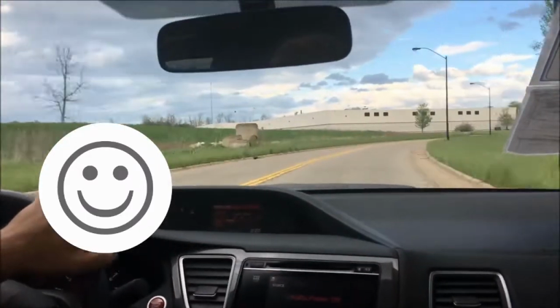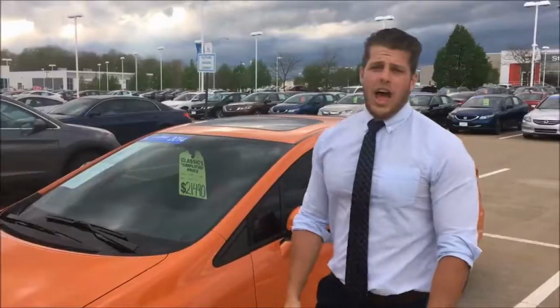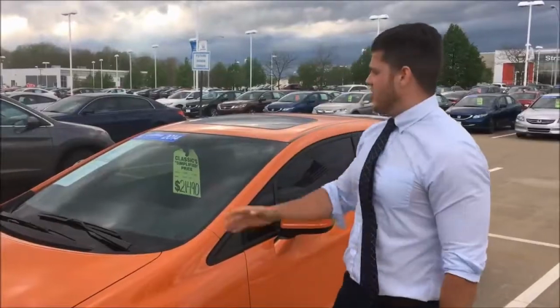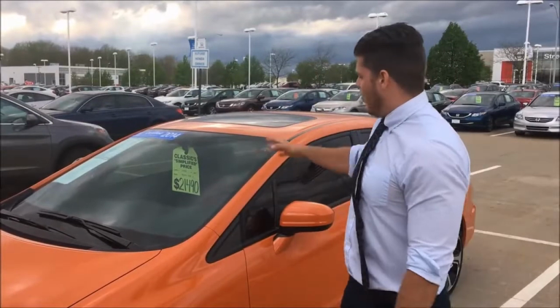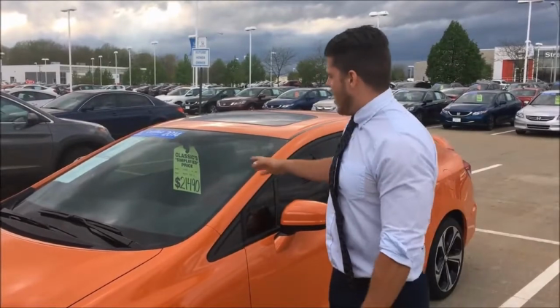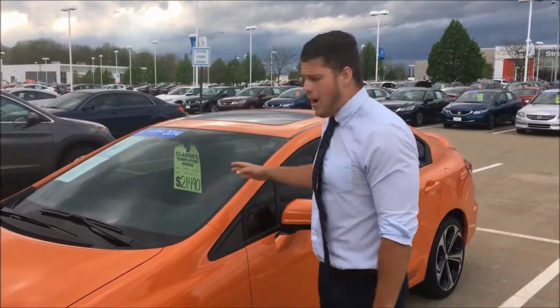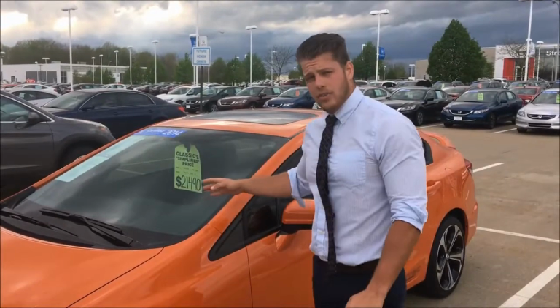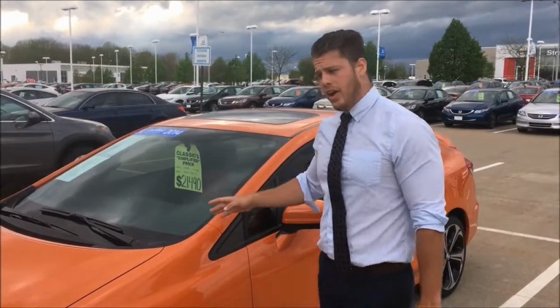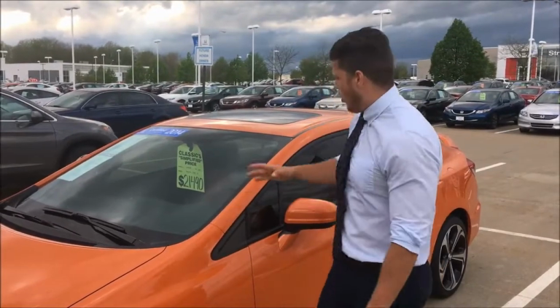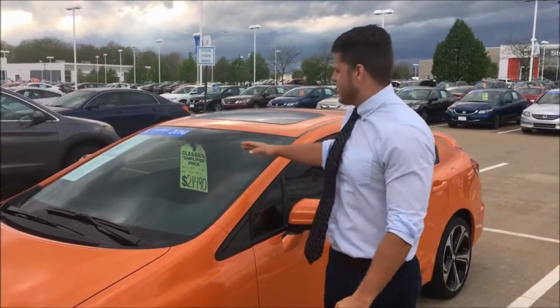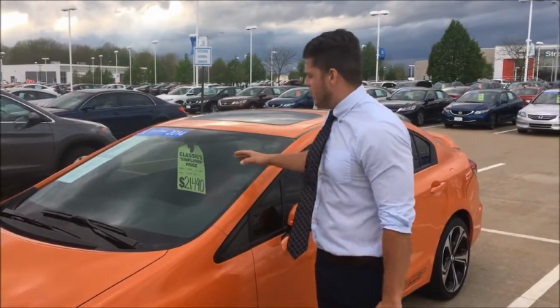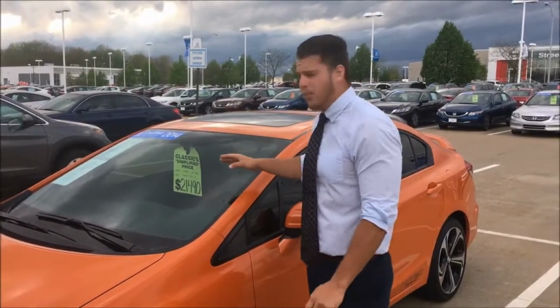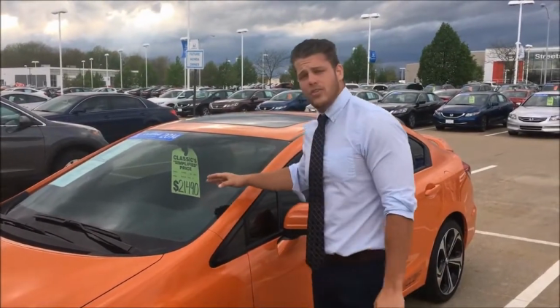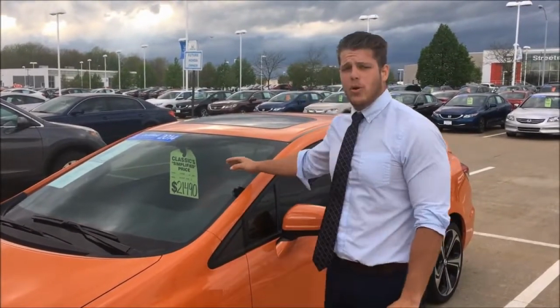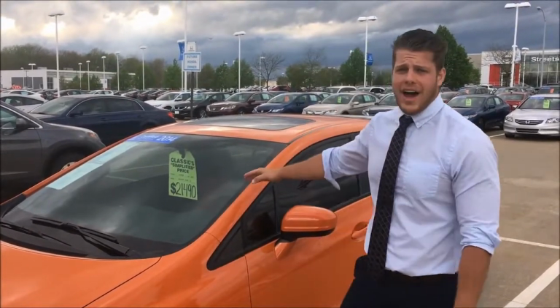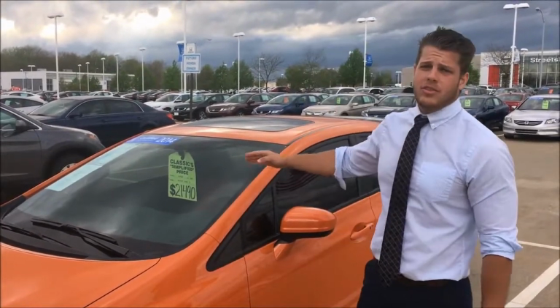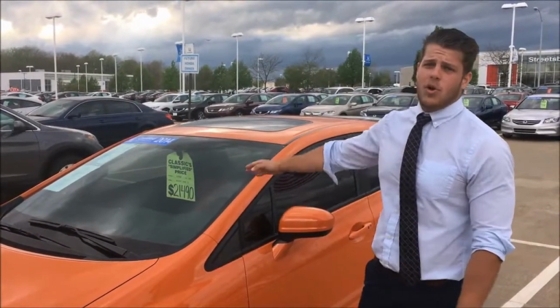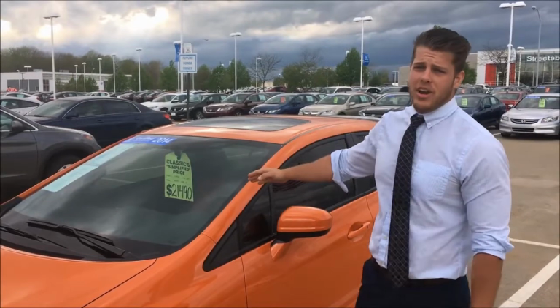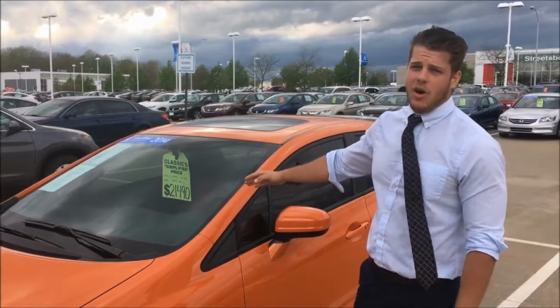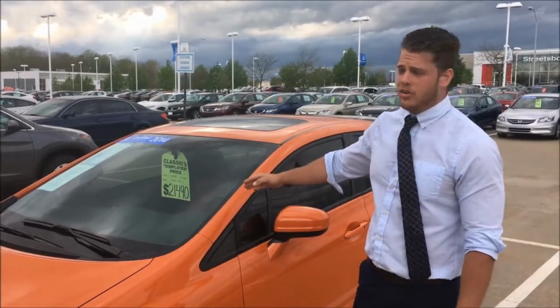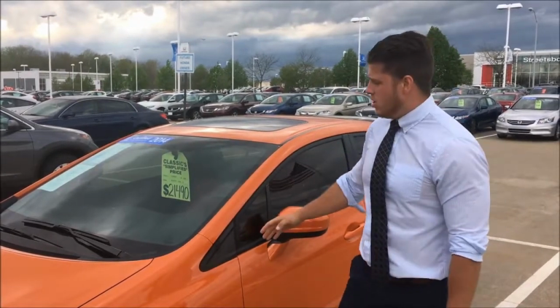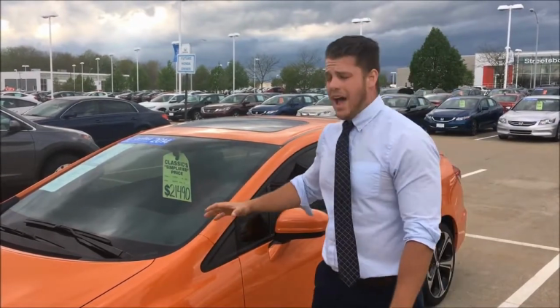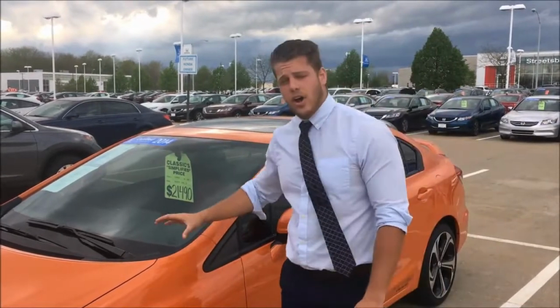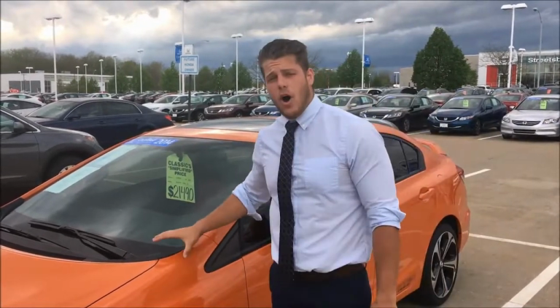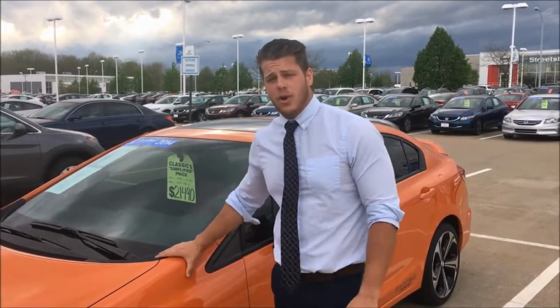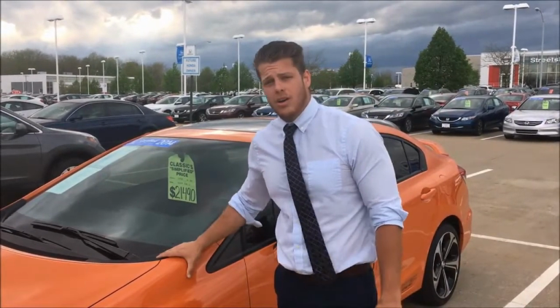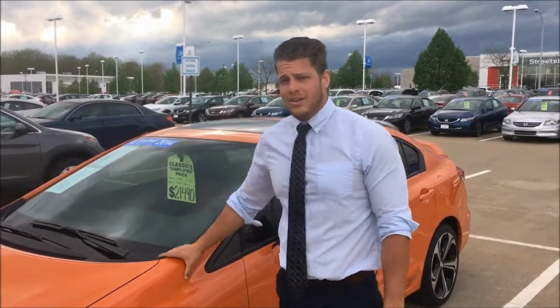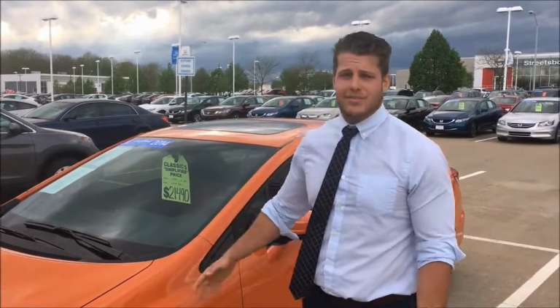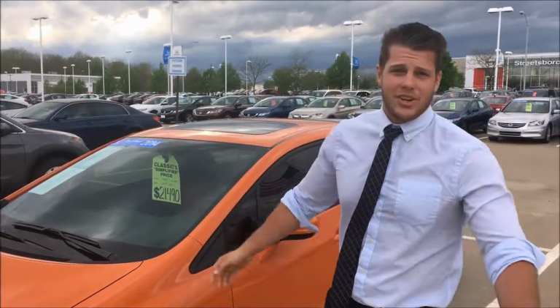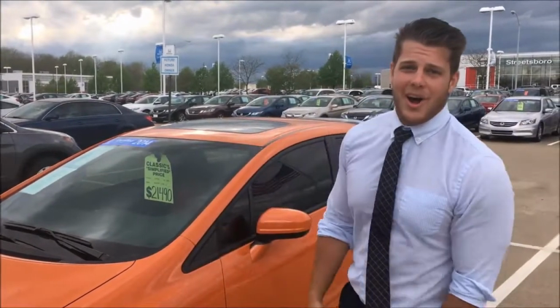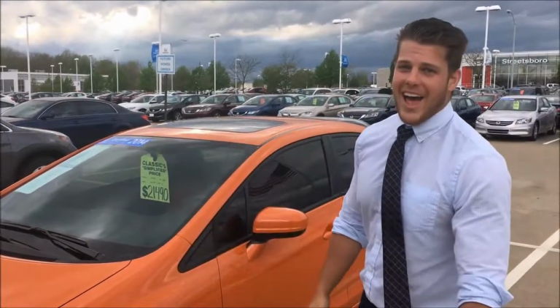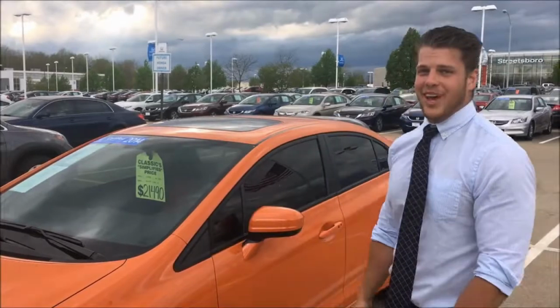At just under 11,000 miles, and at our classic simplified price of $21,000, you're going to have an awesome car. Make sure you come on out and ask for Nick.